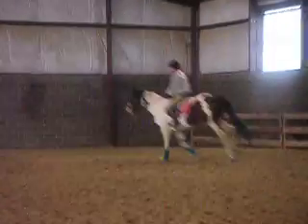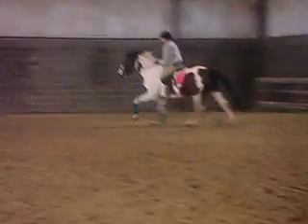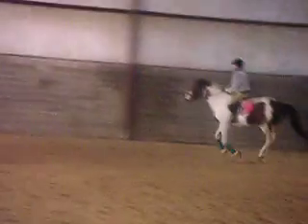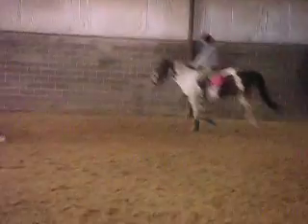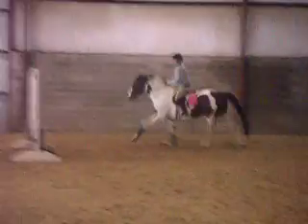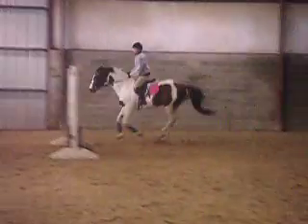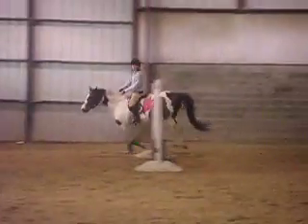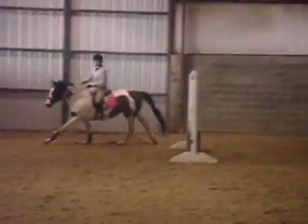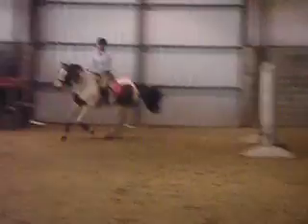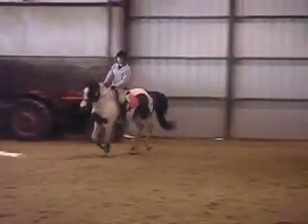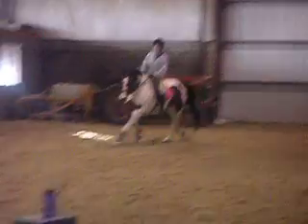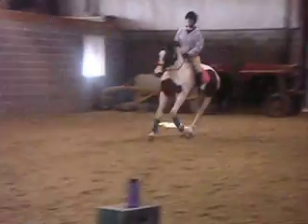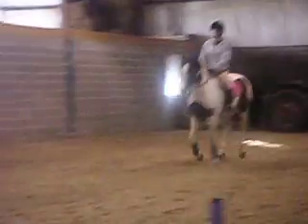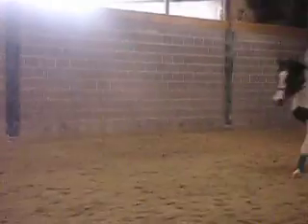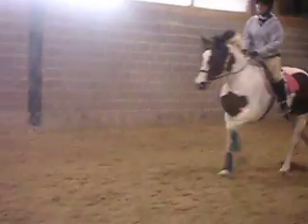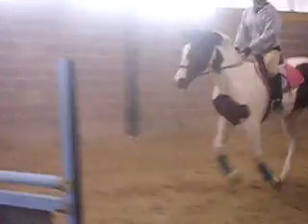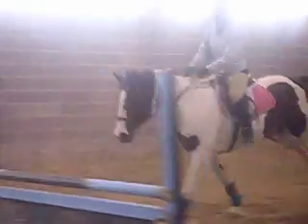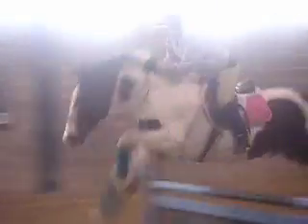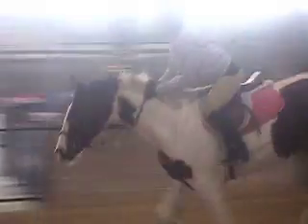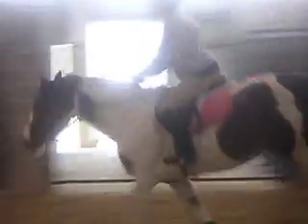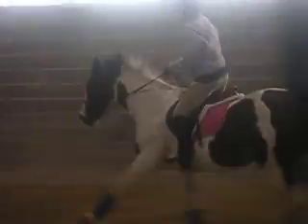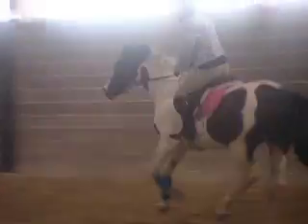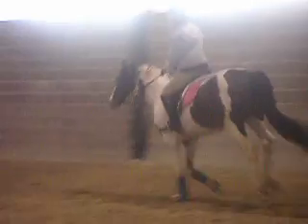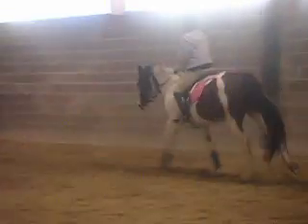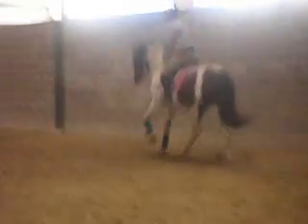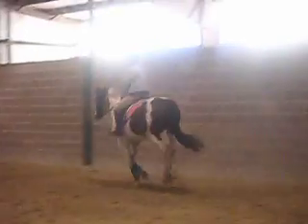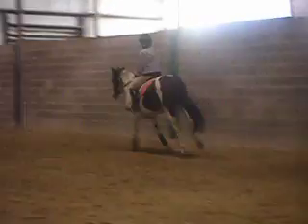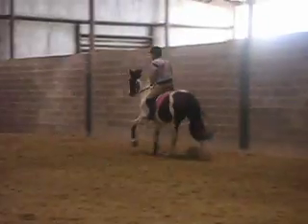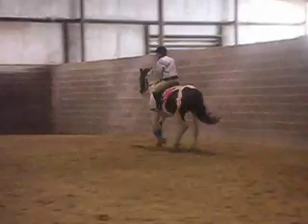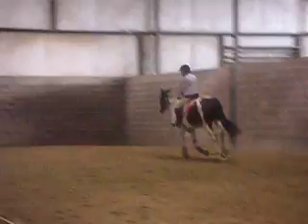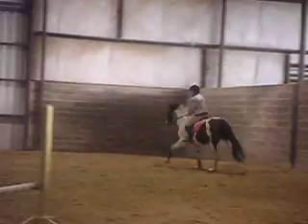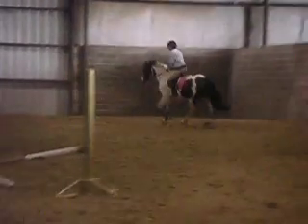There's a good example. Keep cantering. And then after this one, do the outside line again. Now outside line. And you're going to have more canter now, so you're really going to have to whoa.